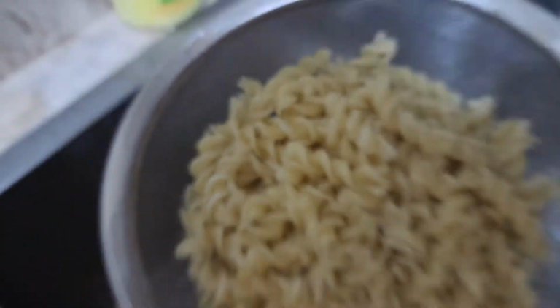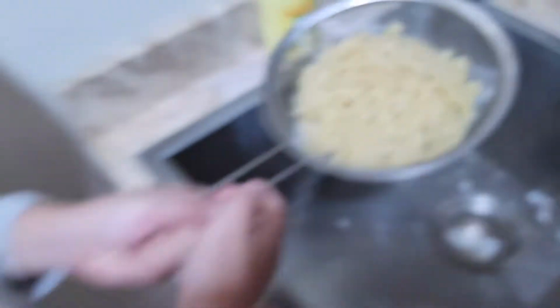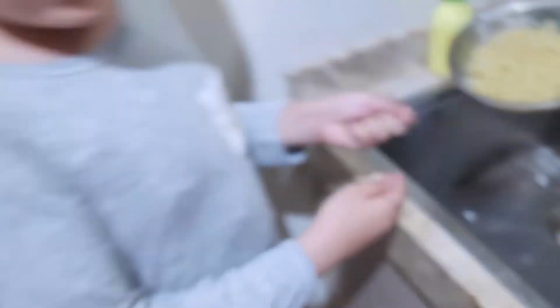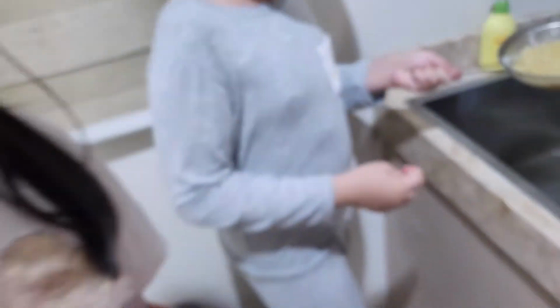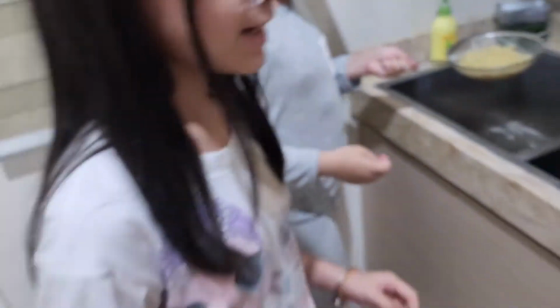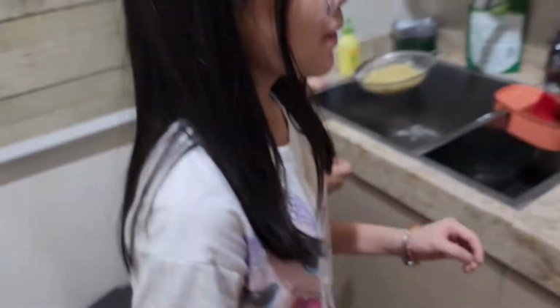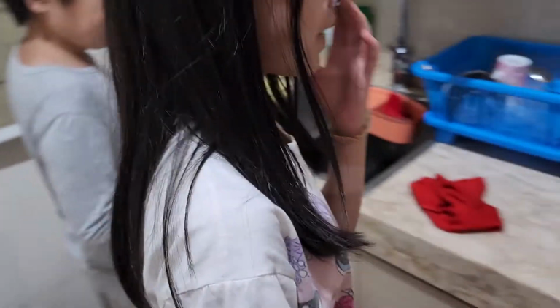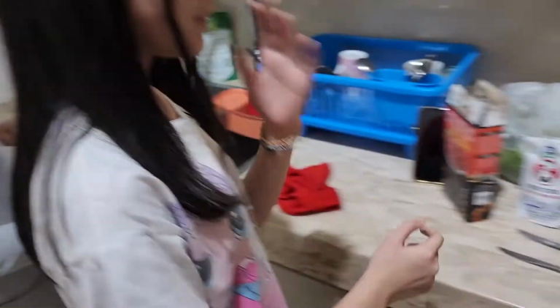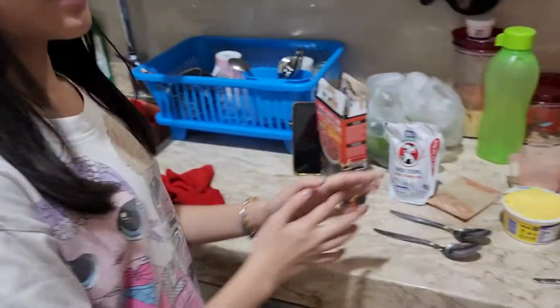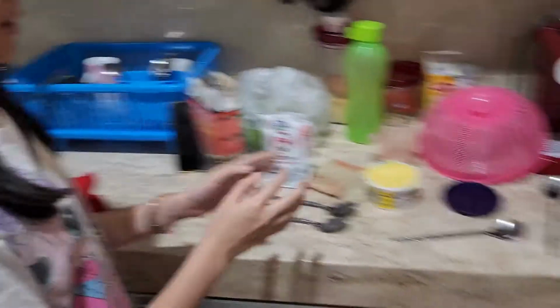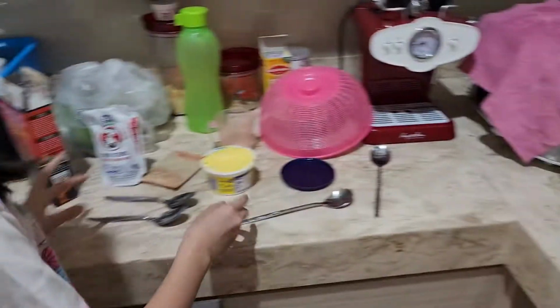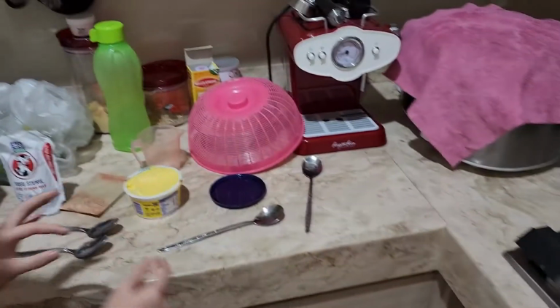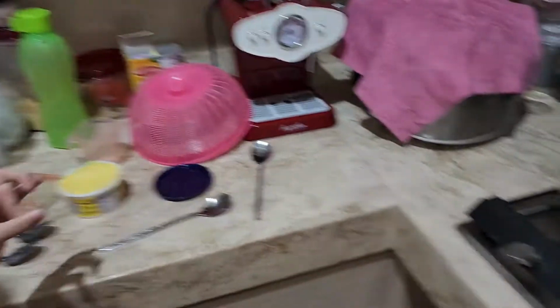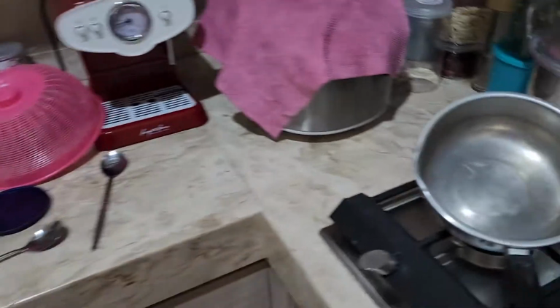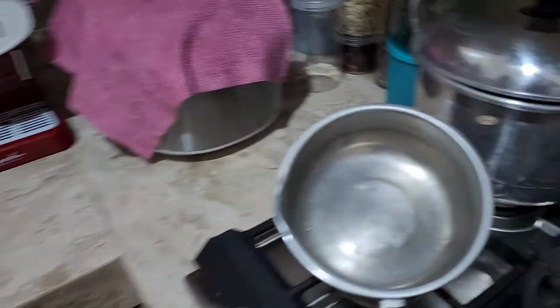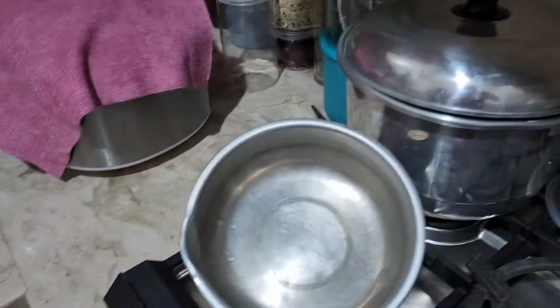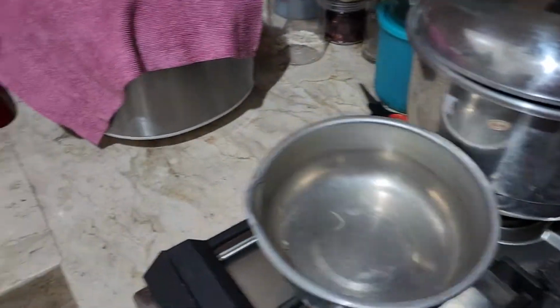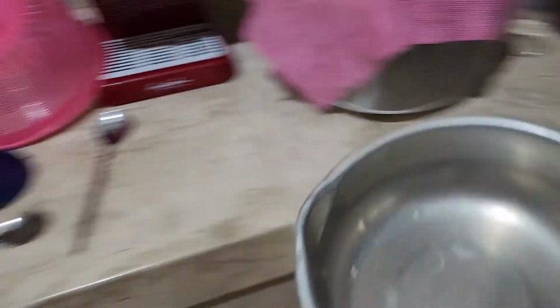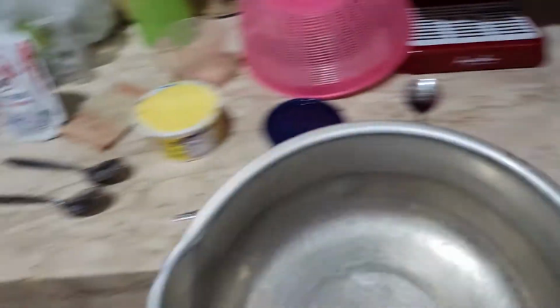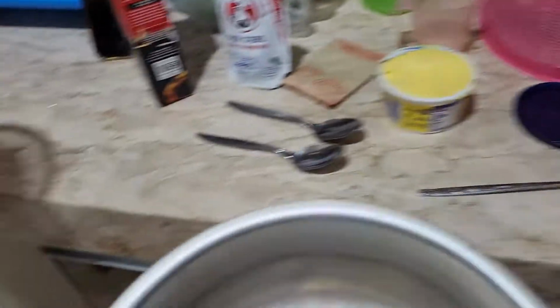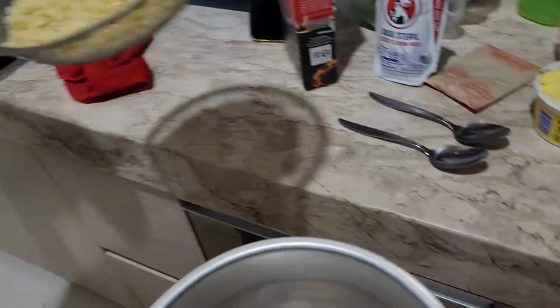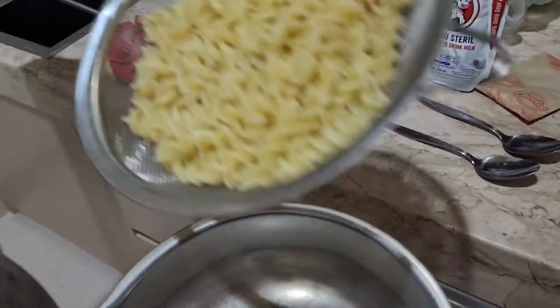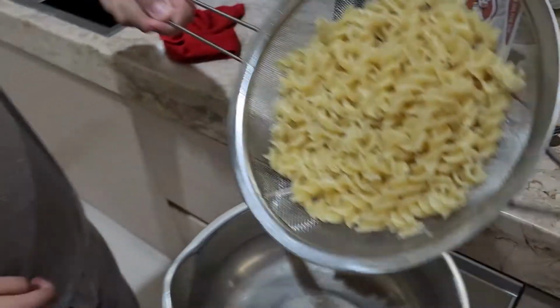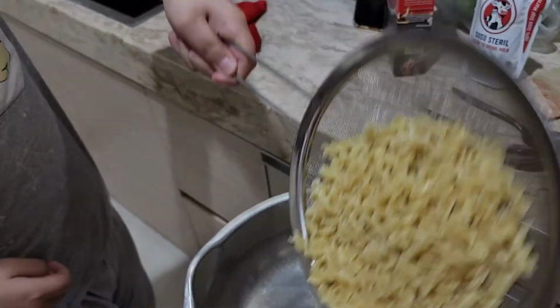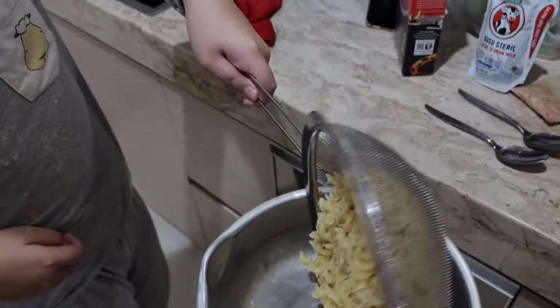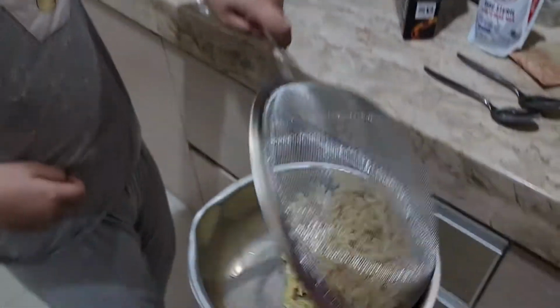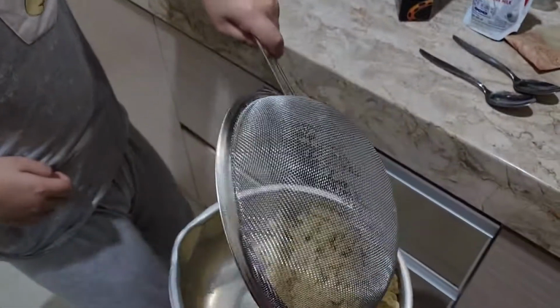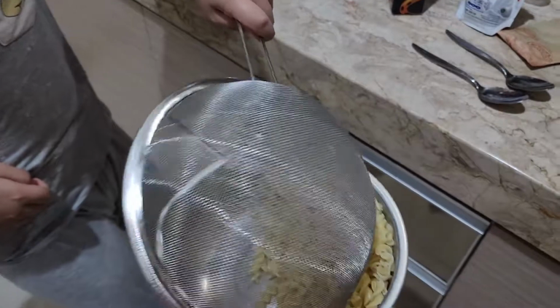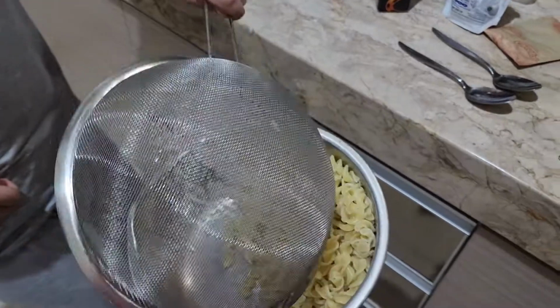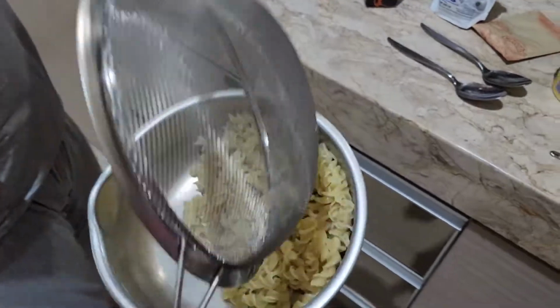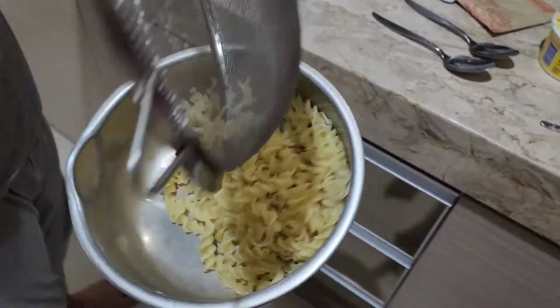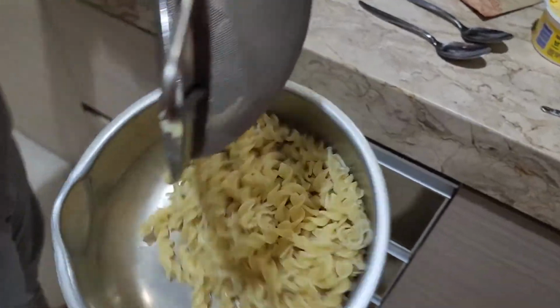After draining, we have to put back the macaroni in the pot like this. It's kind of dry.